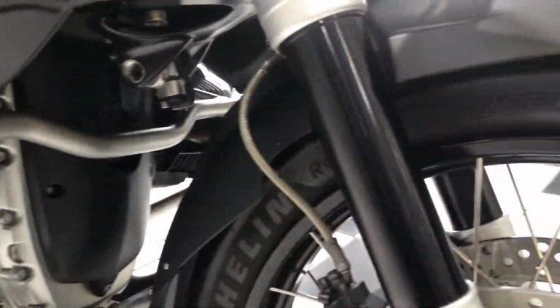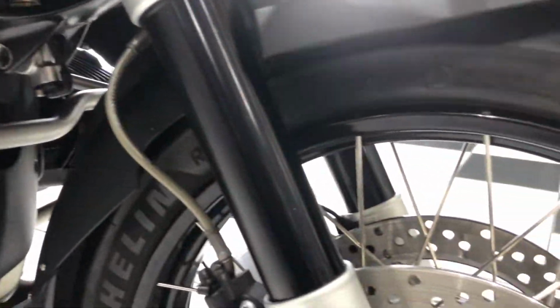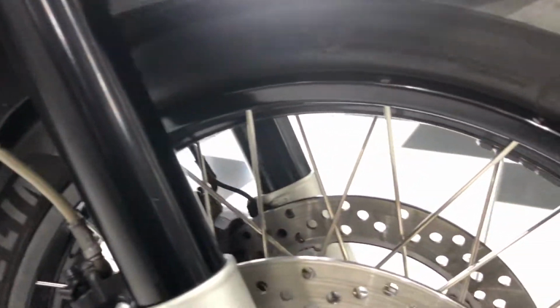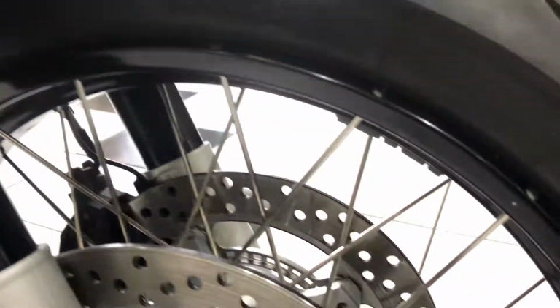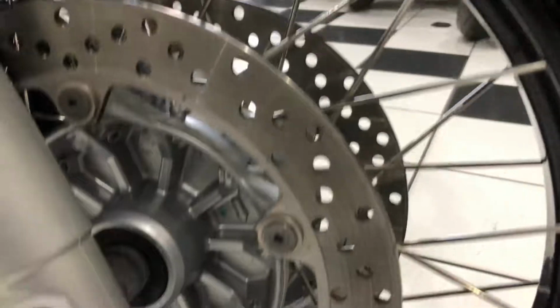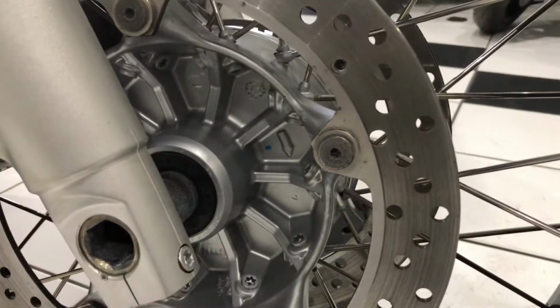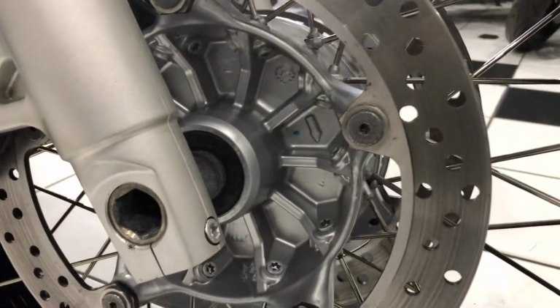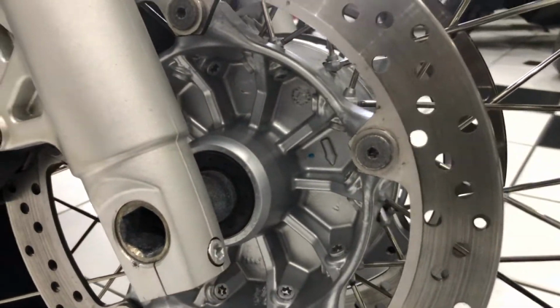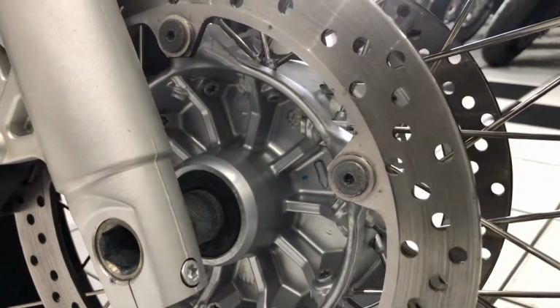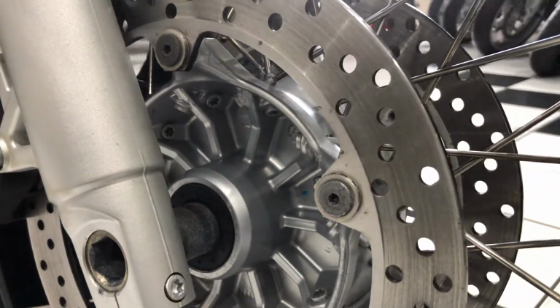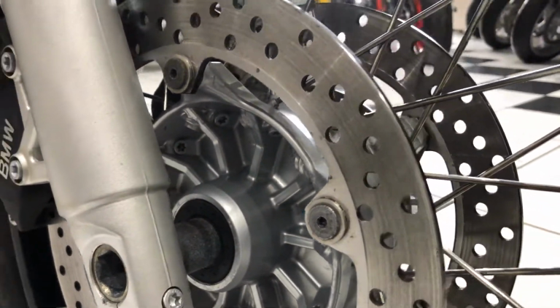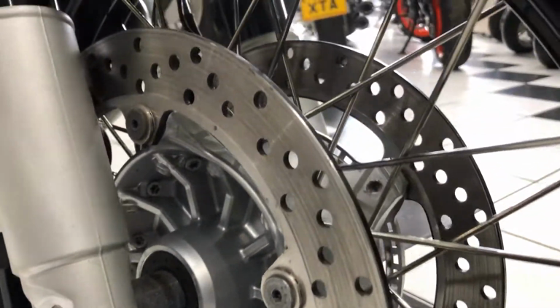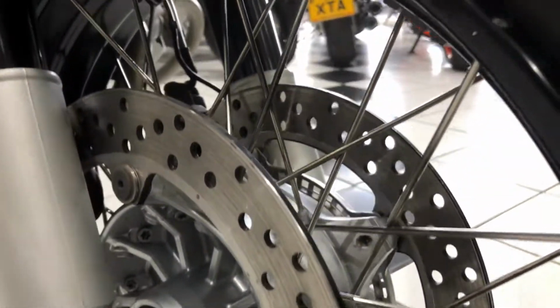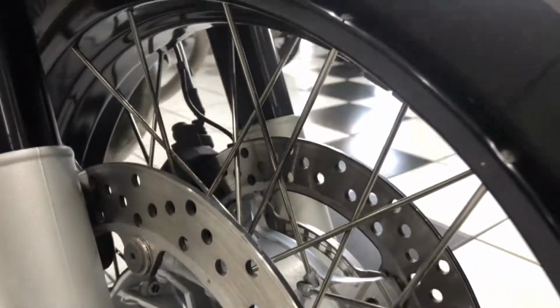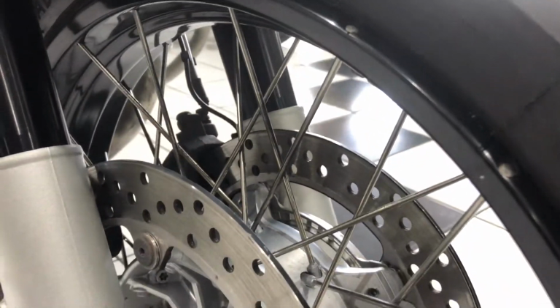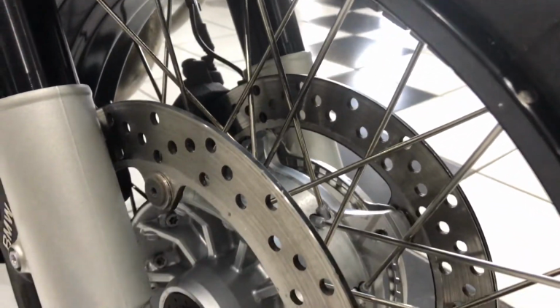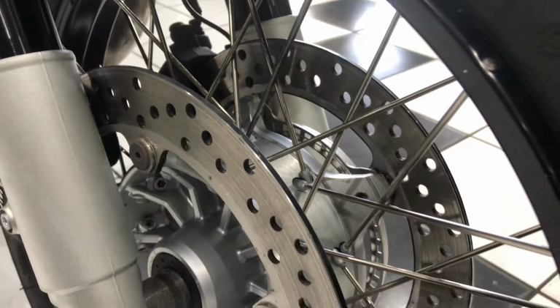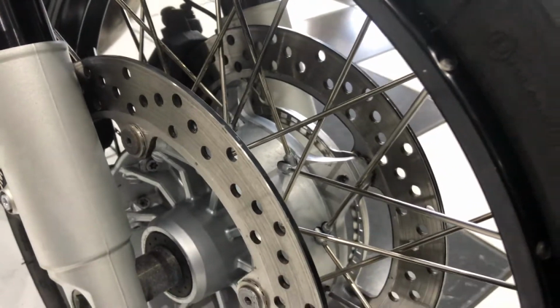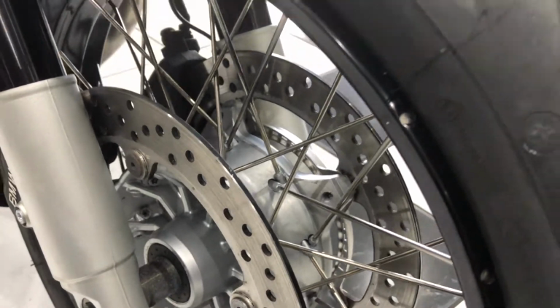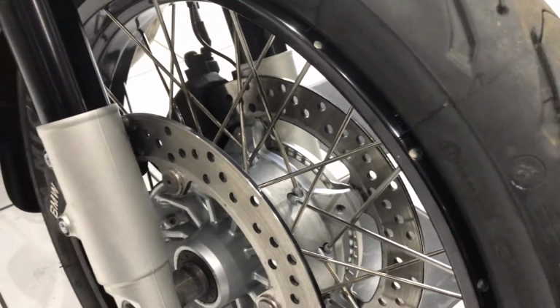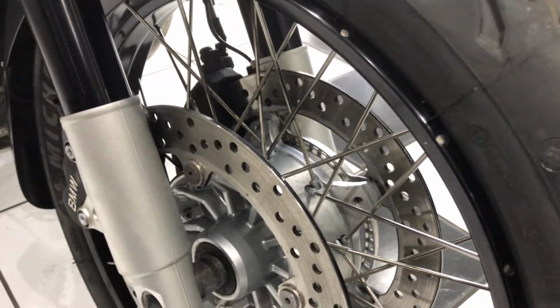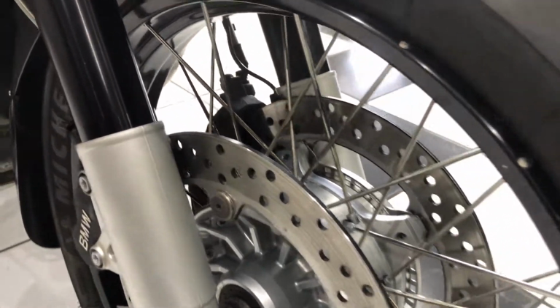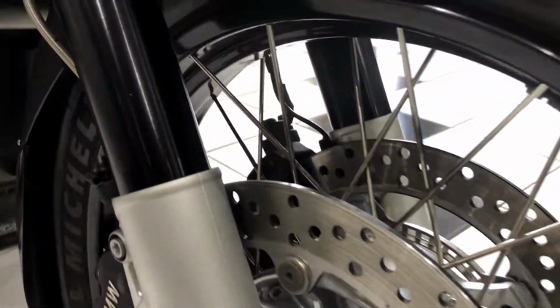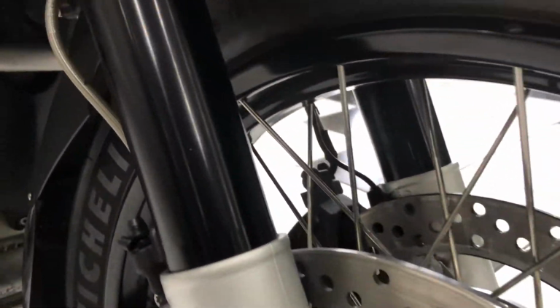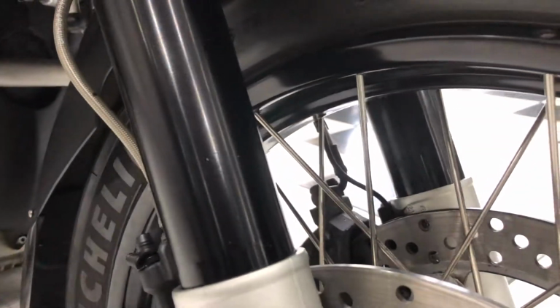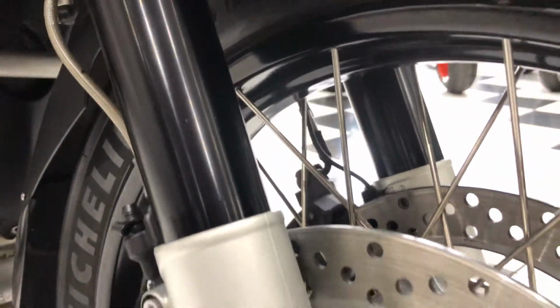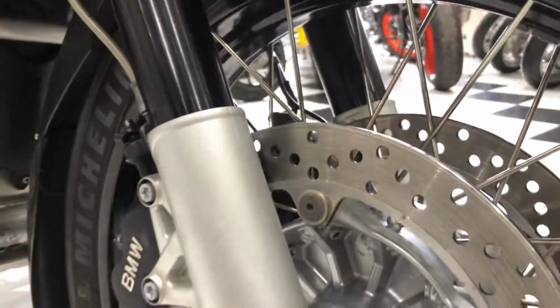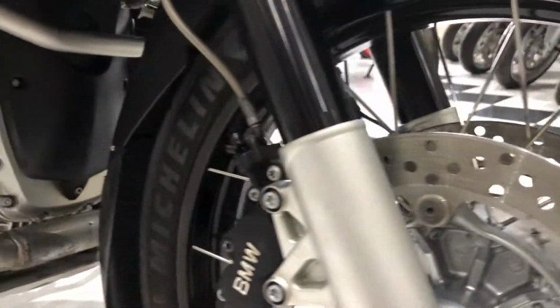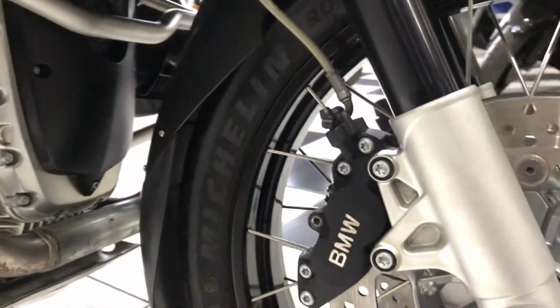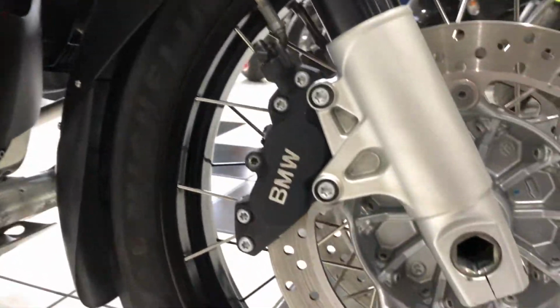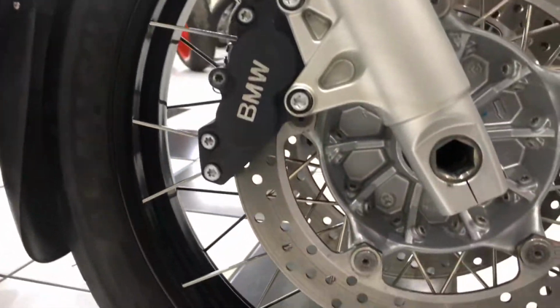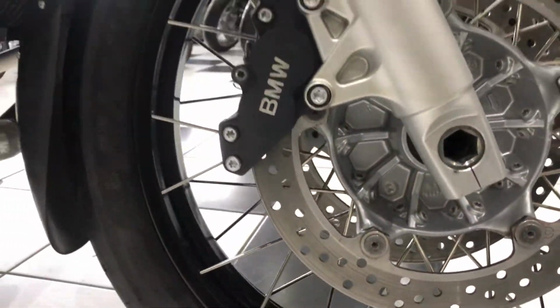Wheels are in excellent condition. See the wheel hubs there — no real blistering of the paint, which is very common on these. All the spokes are nice and clean. It's just a lovely clean bike throughout.